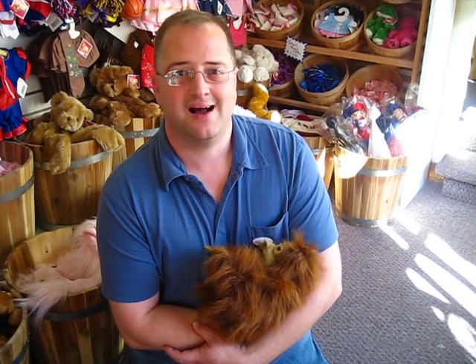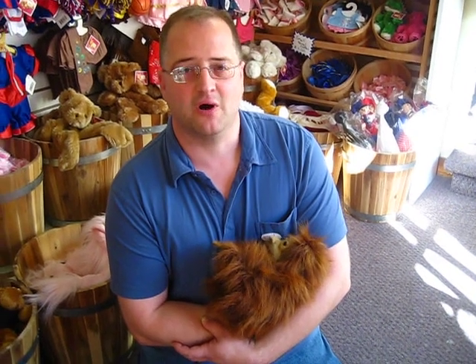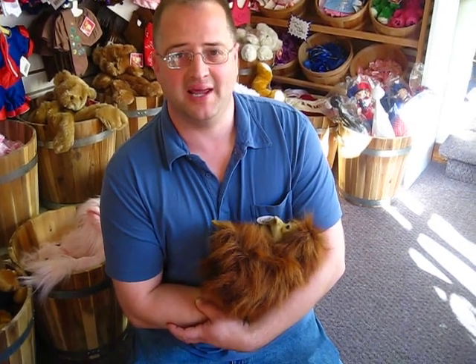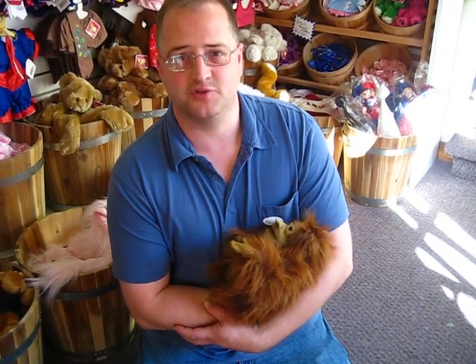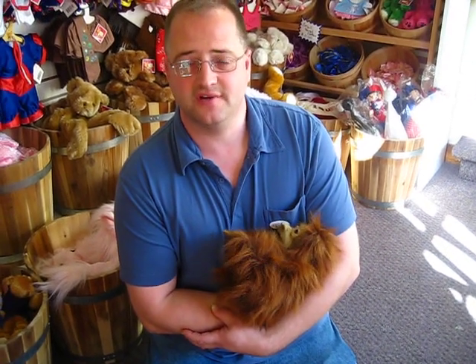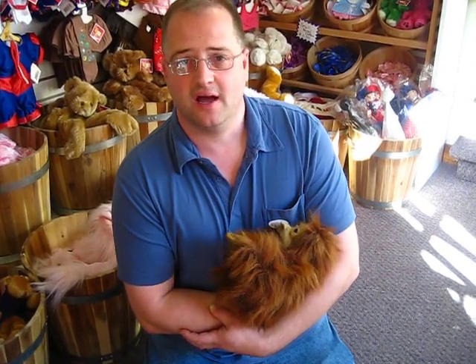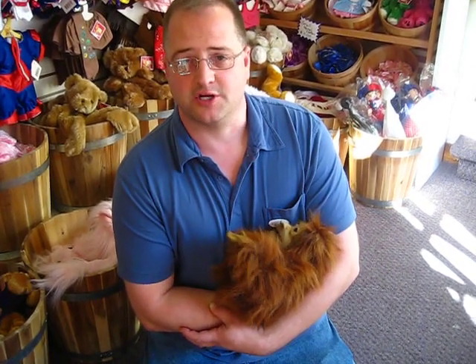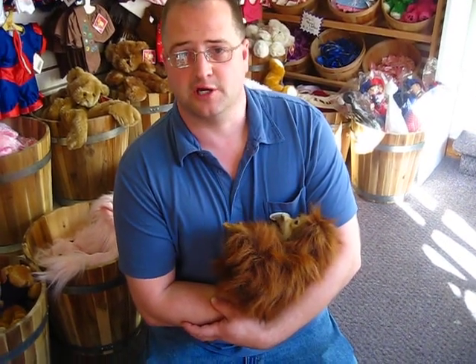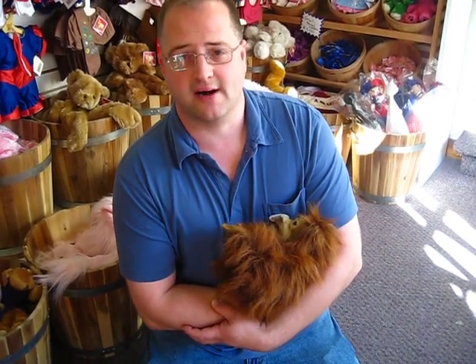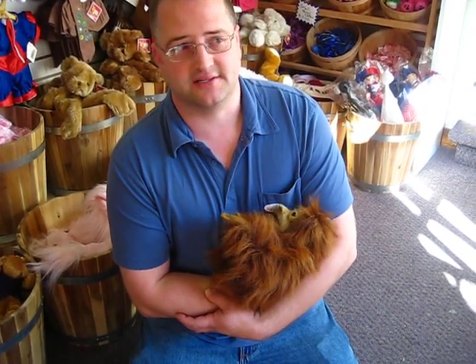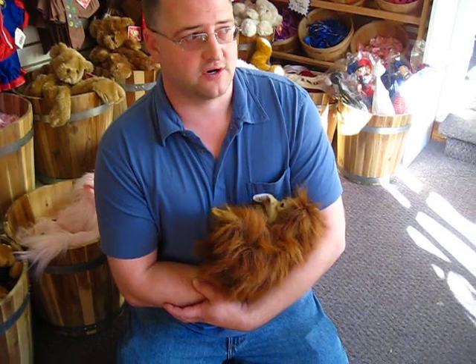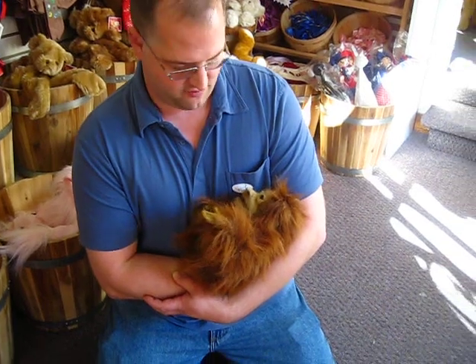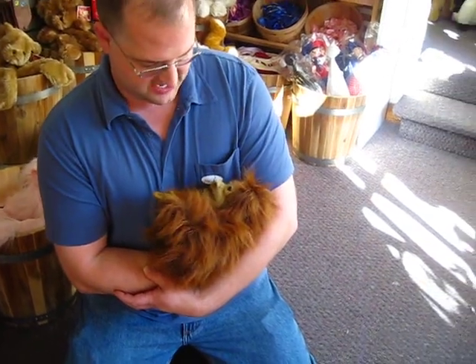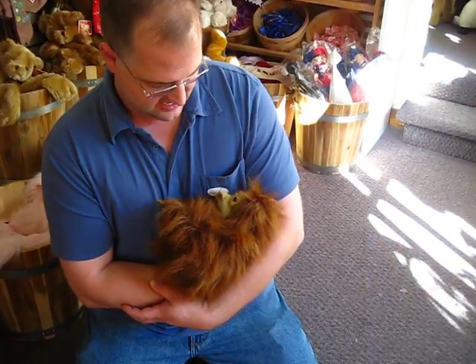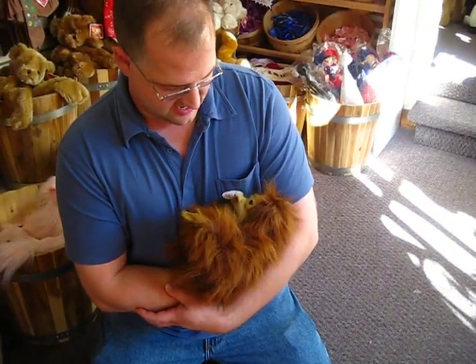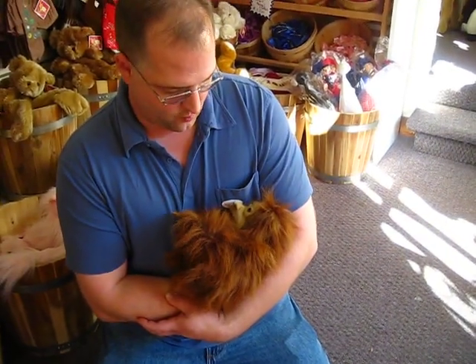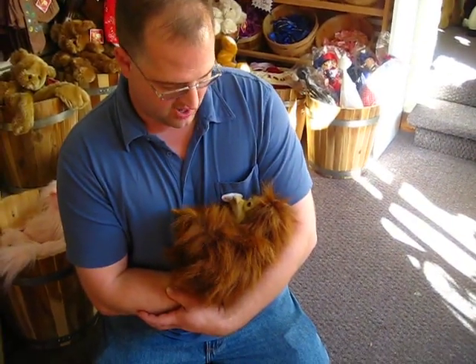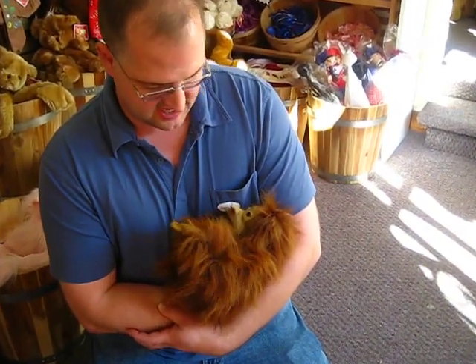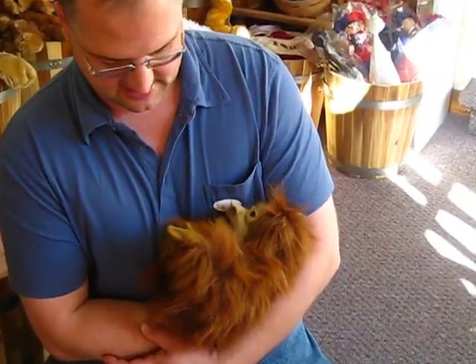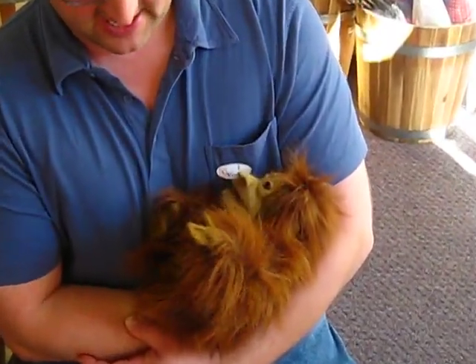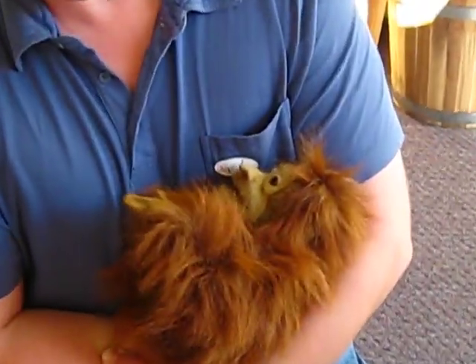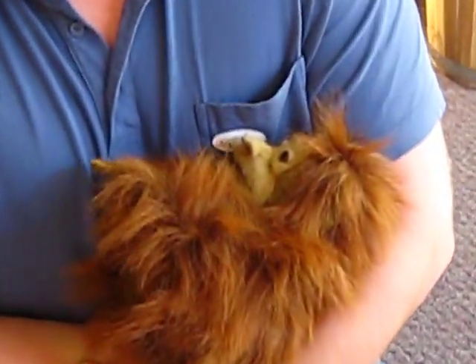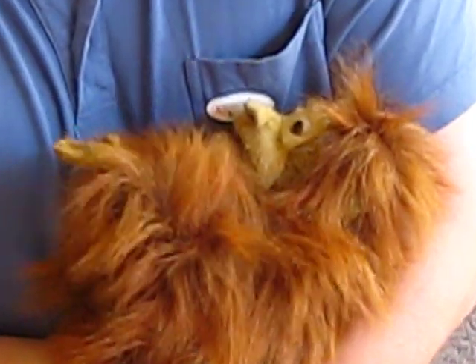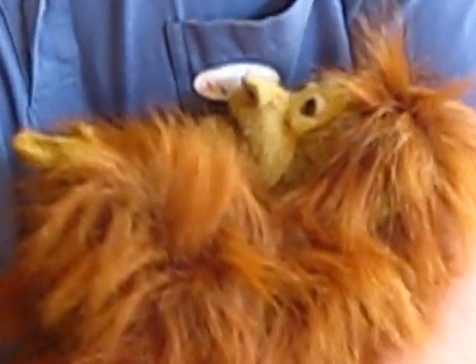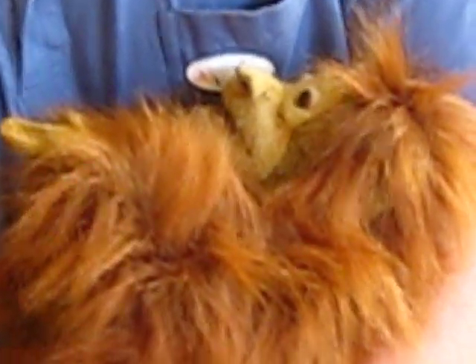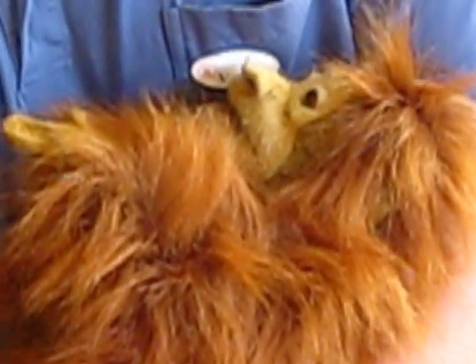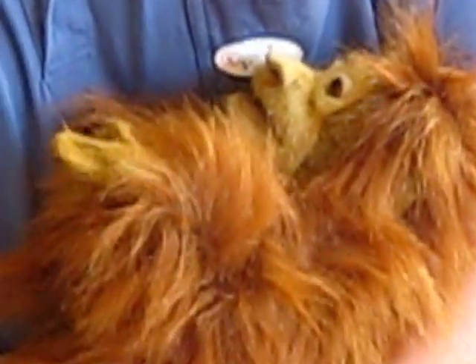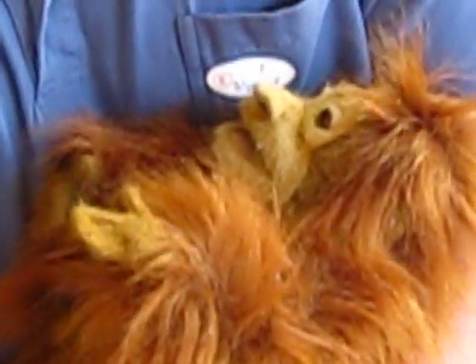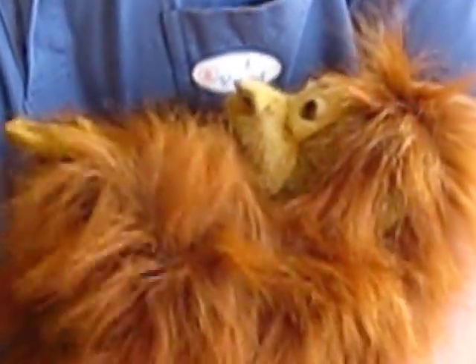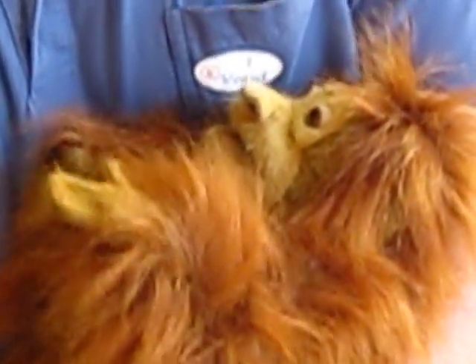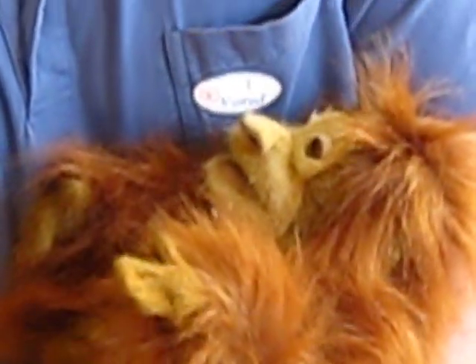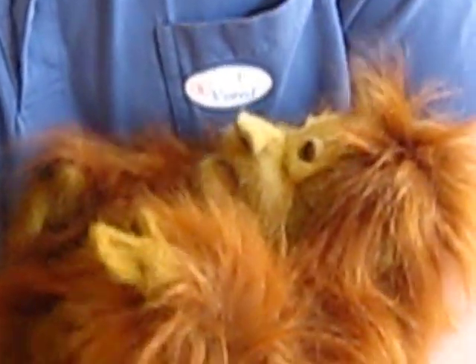Hi, welcome to Be Active Toys. I want to show you a new product out this year called Folkmani's Web Wilds. These are hand puppets made by Folkmani, in a variety of different styles.